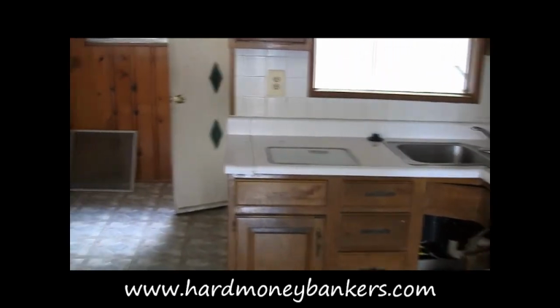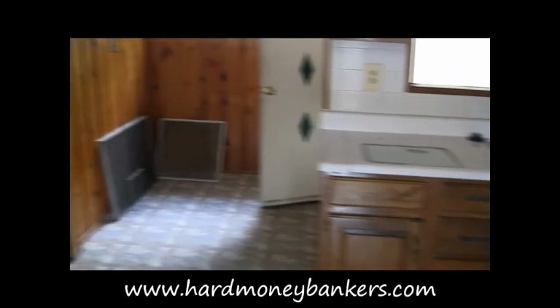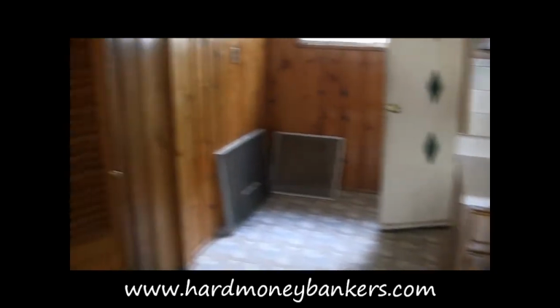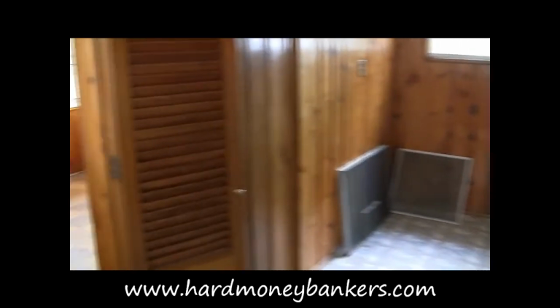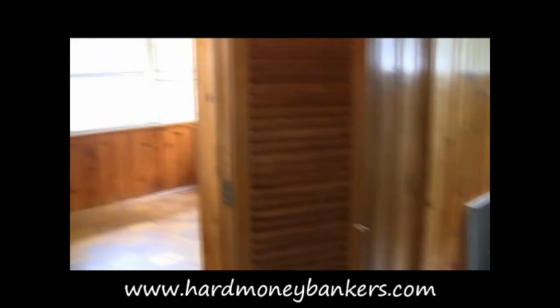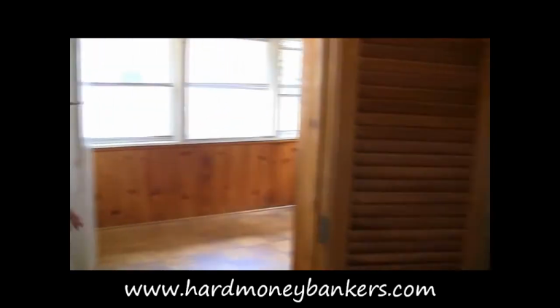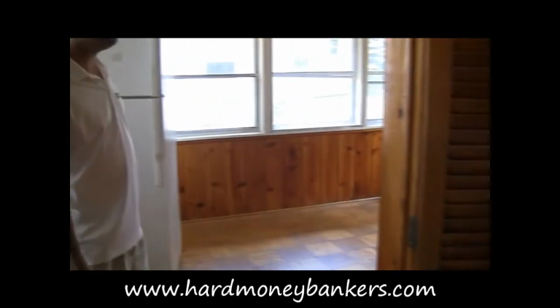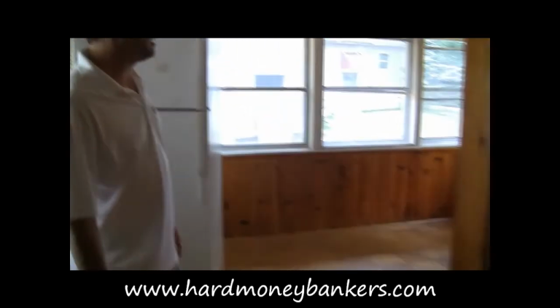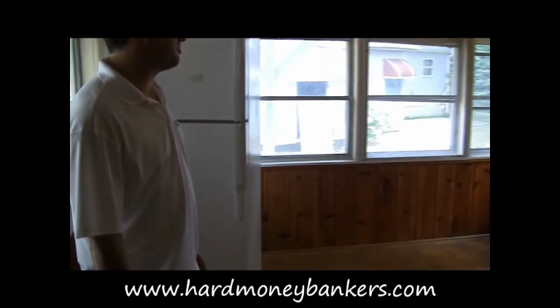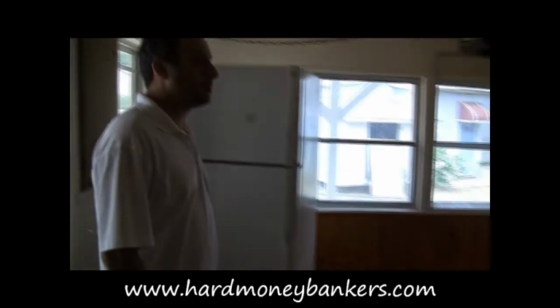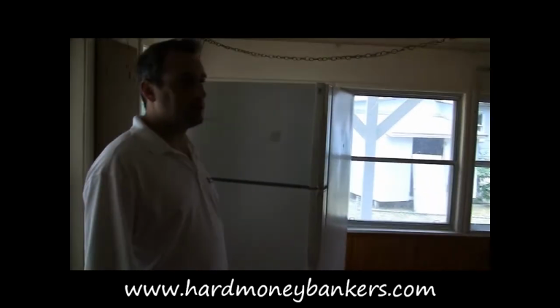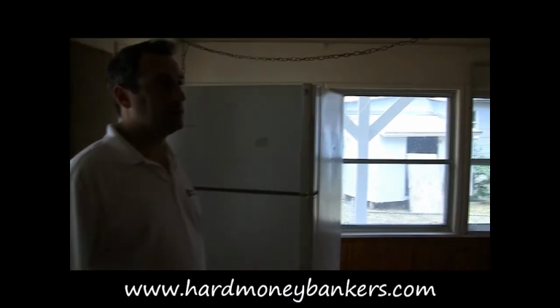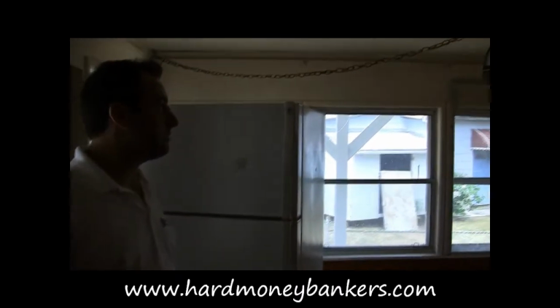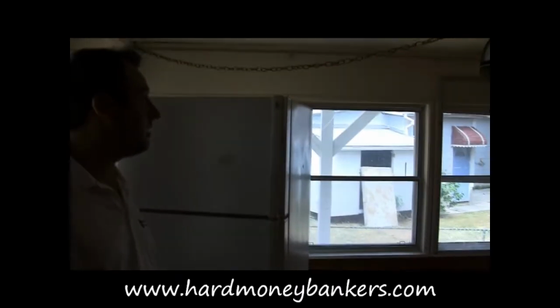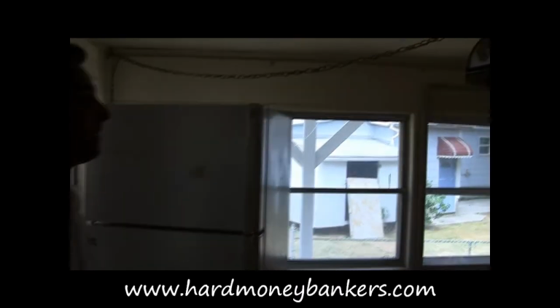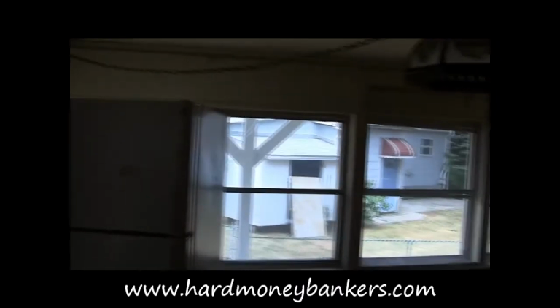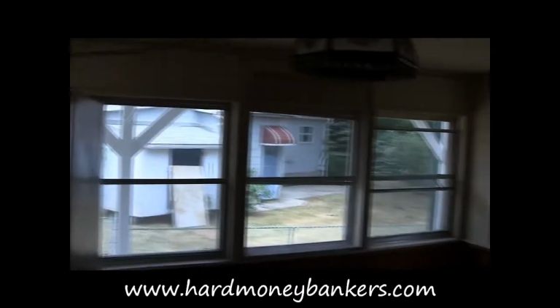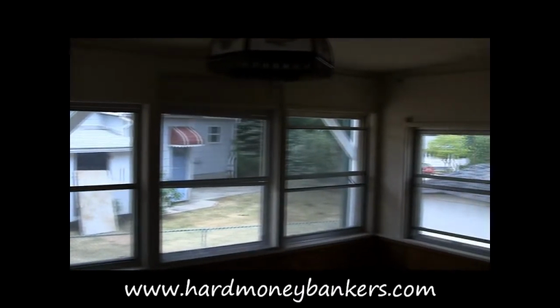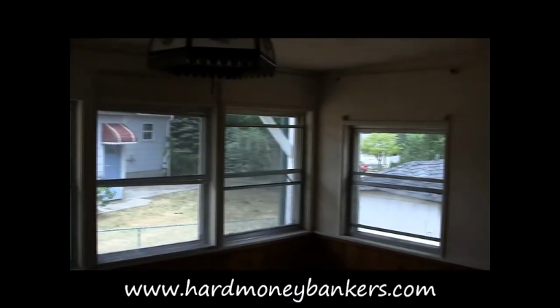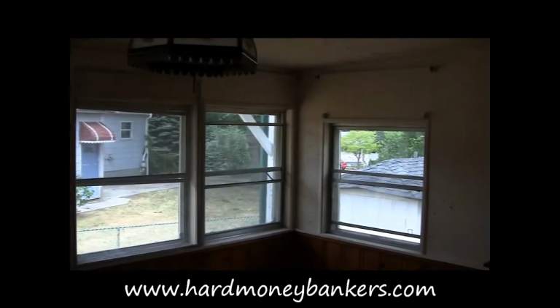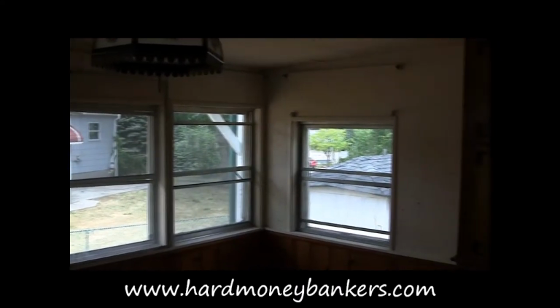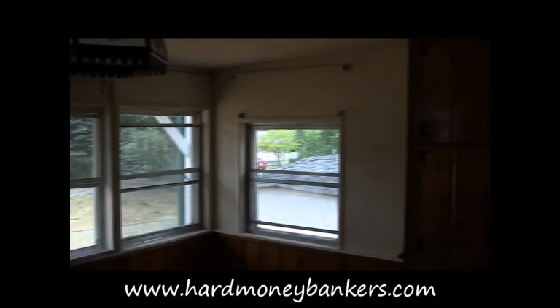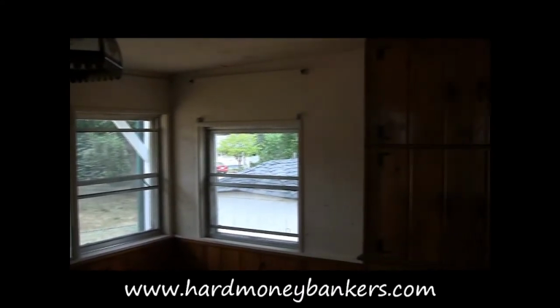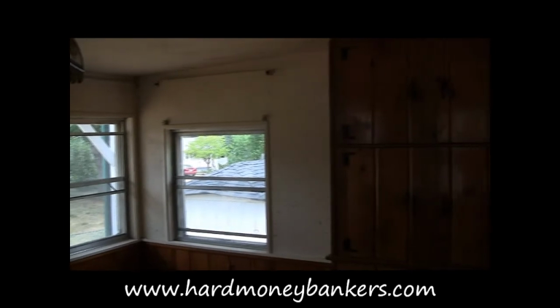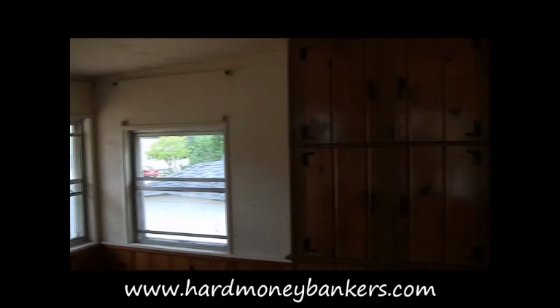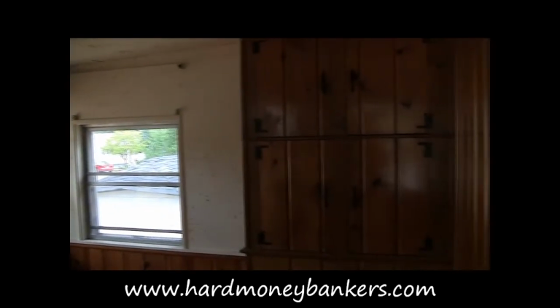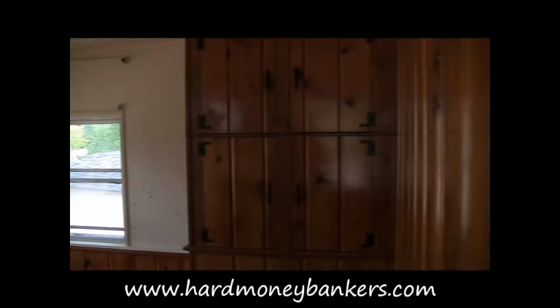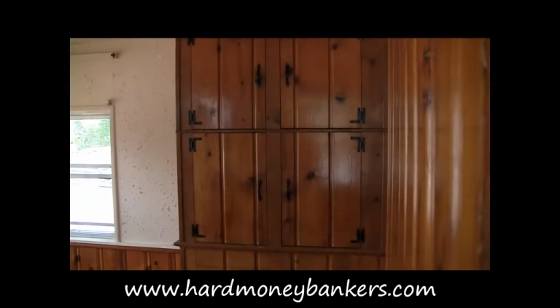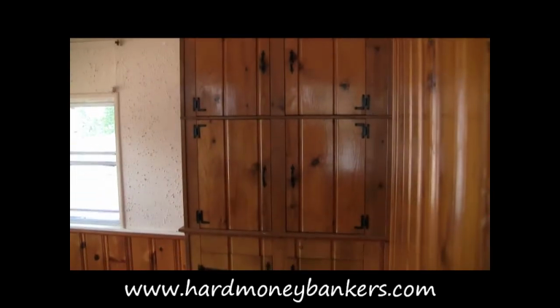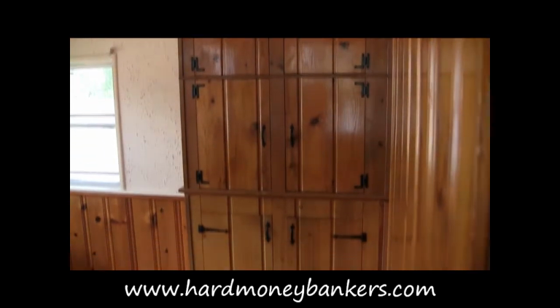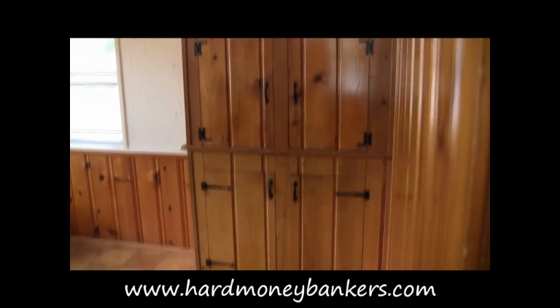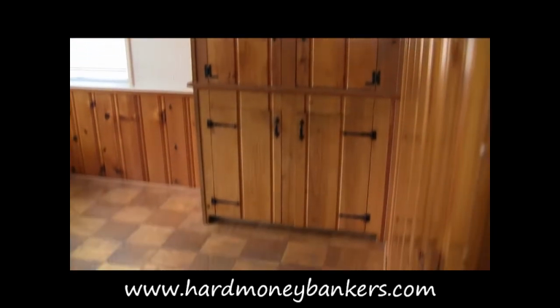This is the dining room. In this room they are going to be ripping out the wood panels, changing the fixture, painting, redoing the flooring, and putting the kitchen table in there.